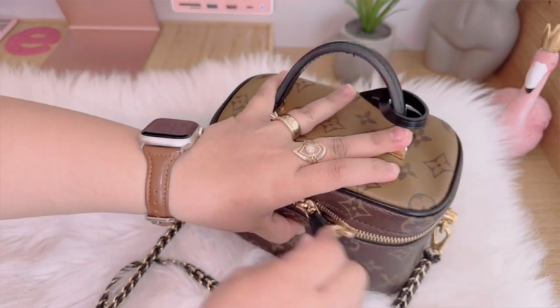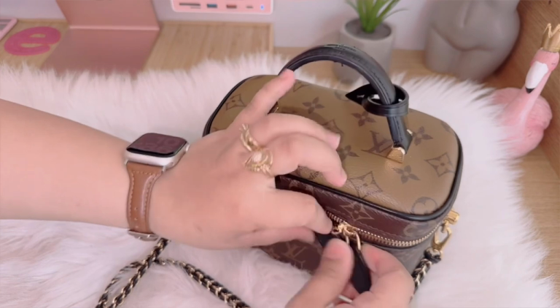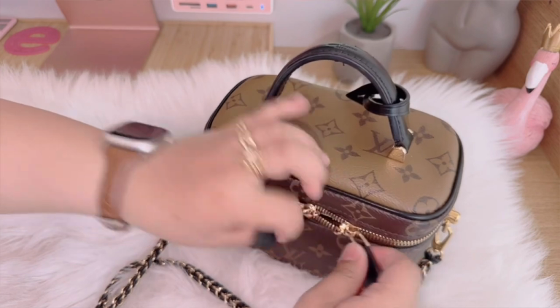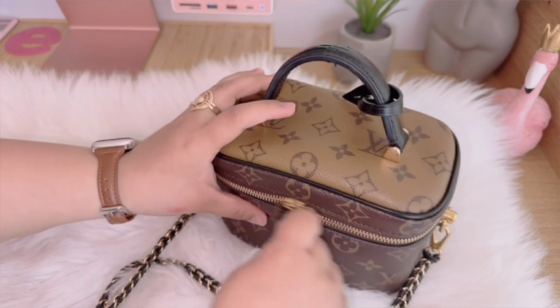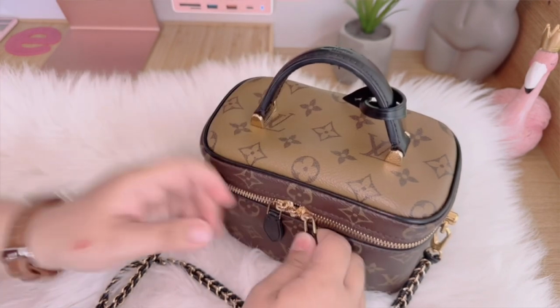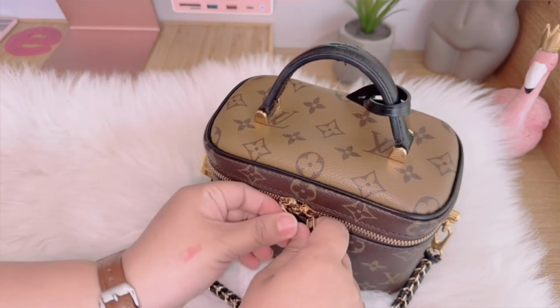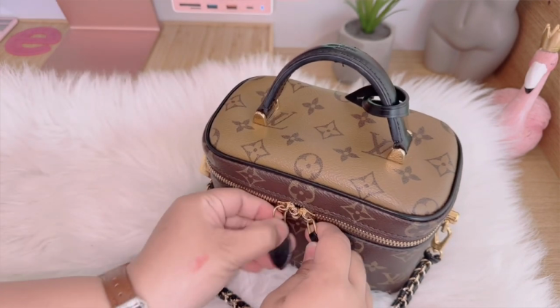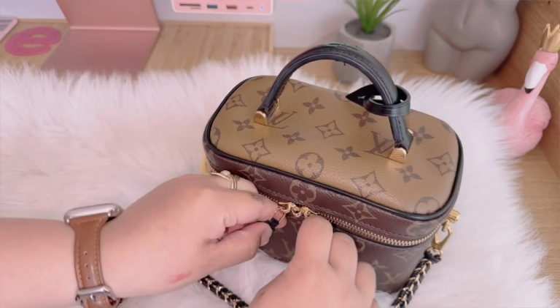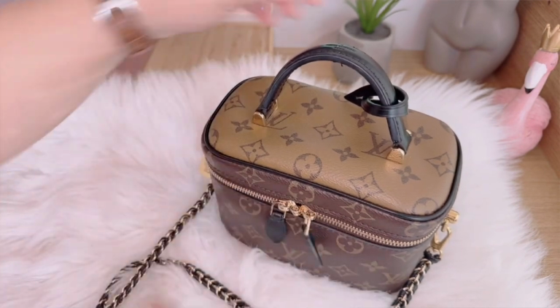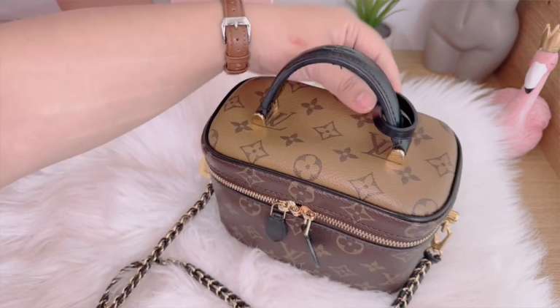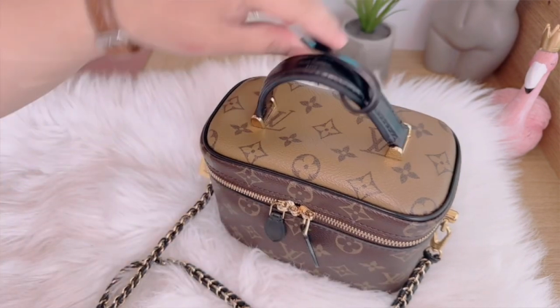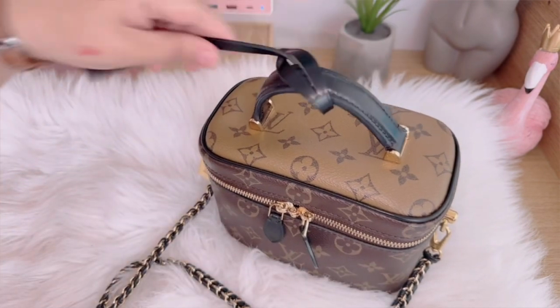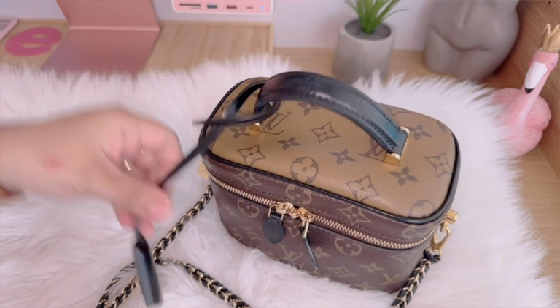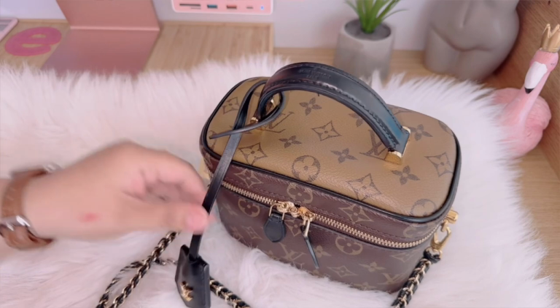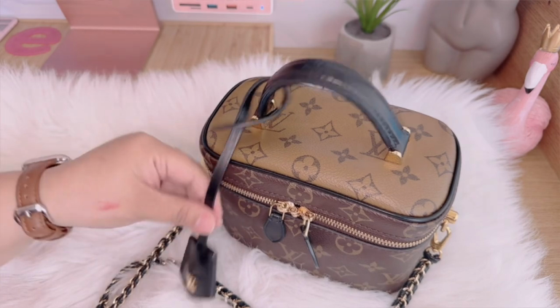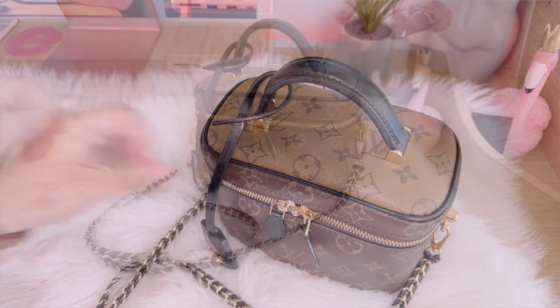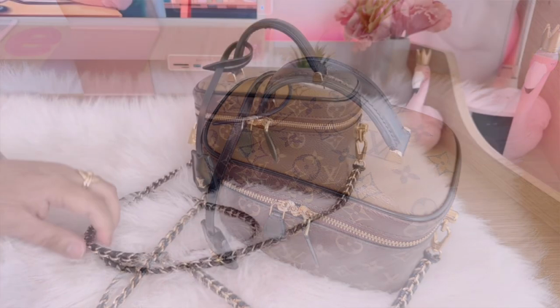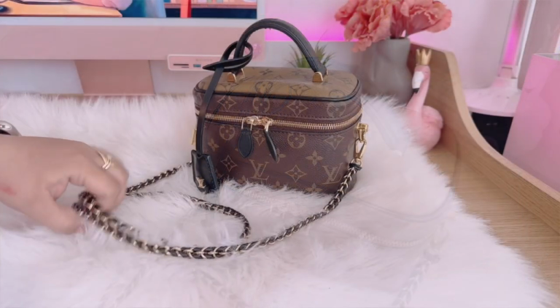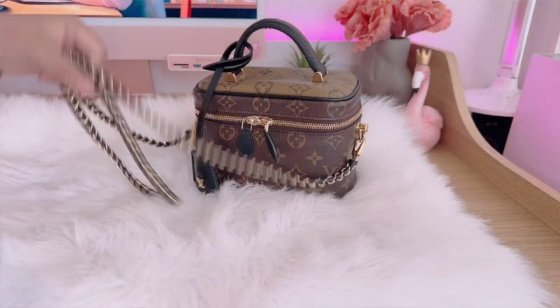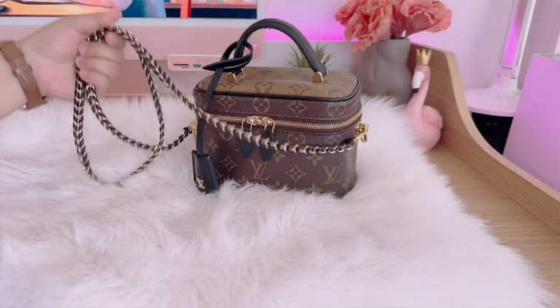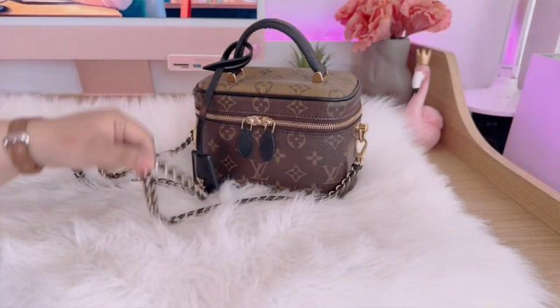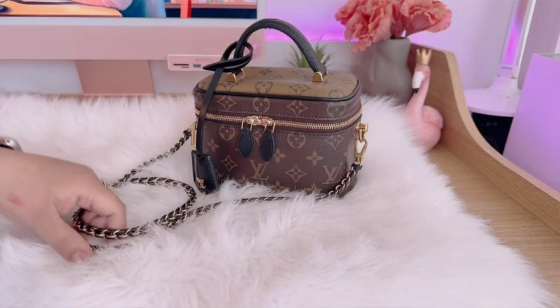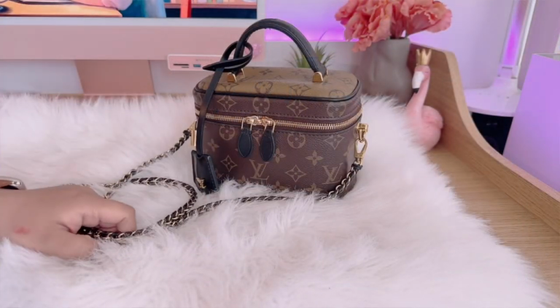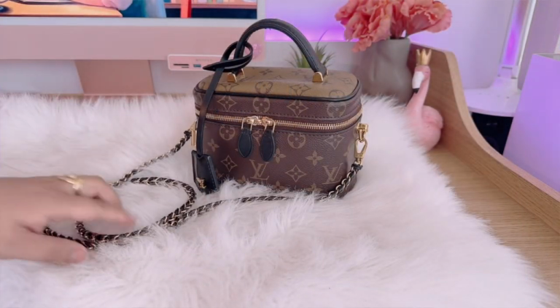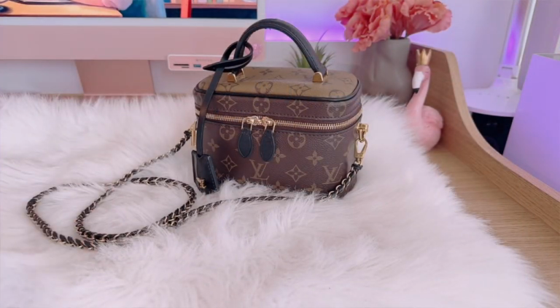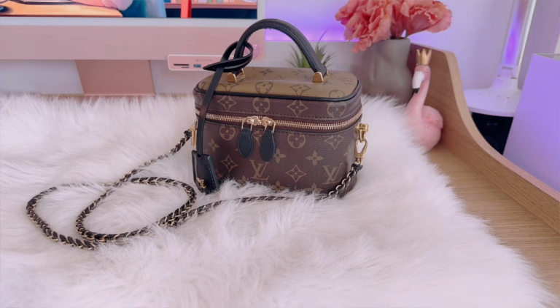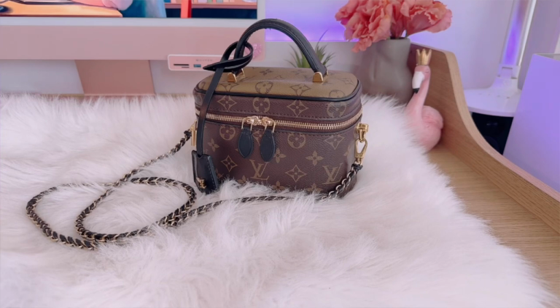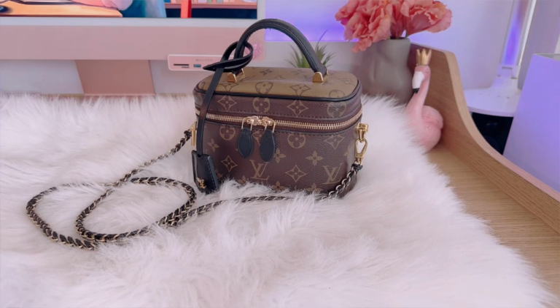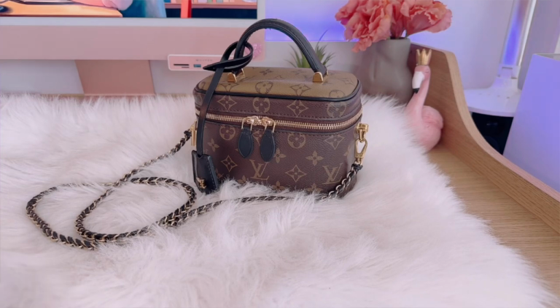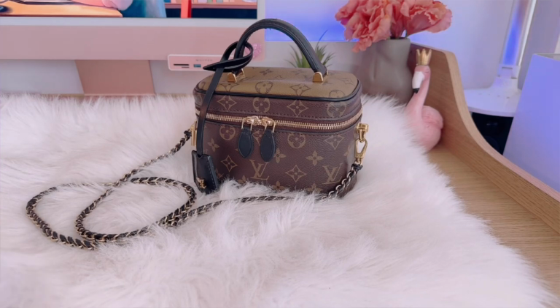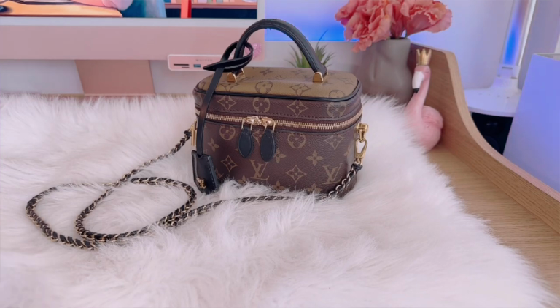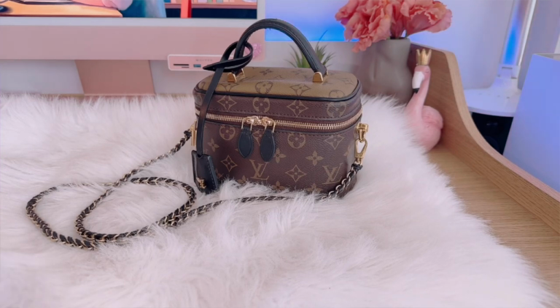There you go guys — these are all the things that can fit inside my bag and all the things that I carry every time I go out. Thank you so much for watching and I hope you give this video a thumbs up. See you guys on my next one, bye!